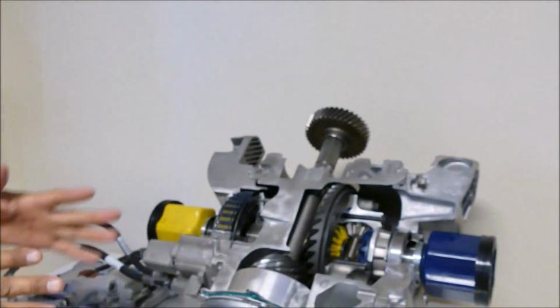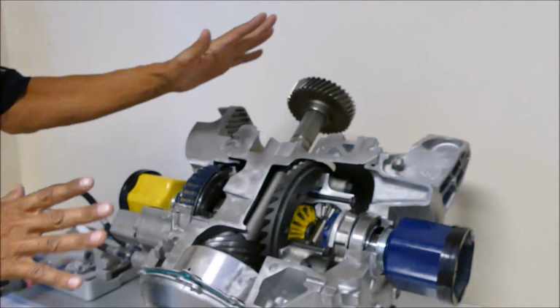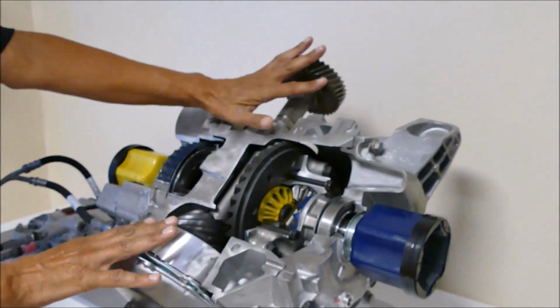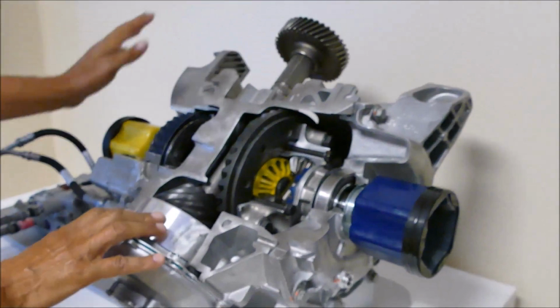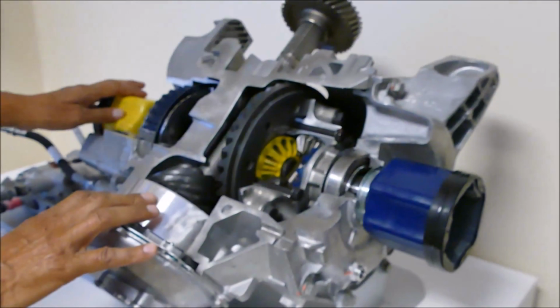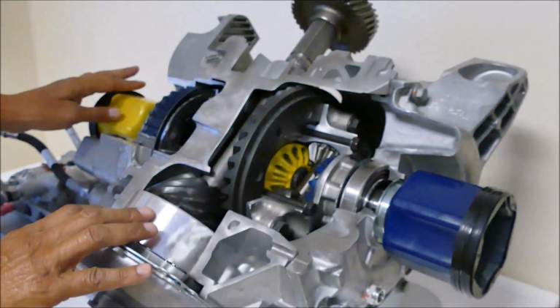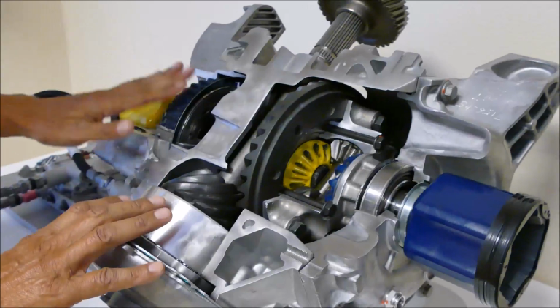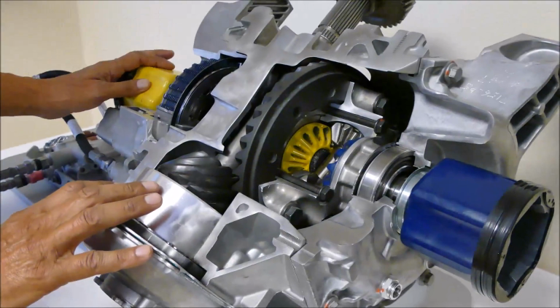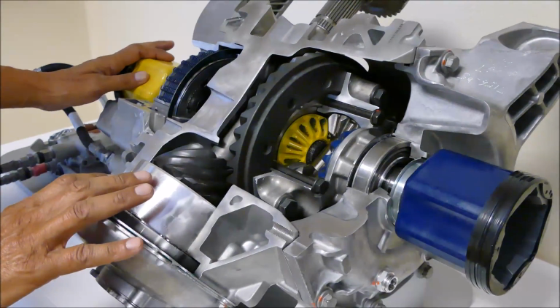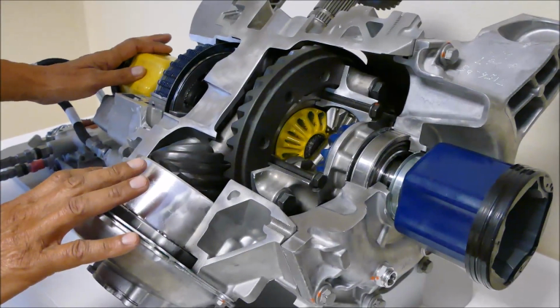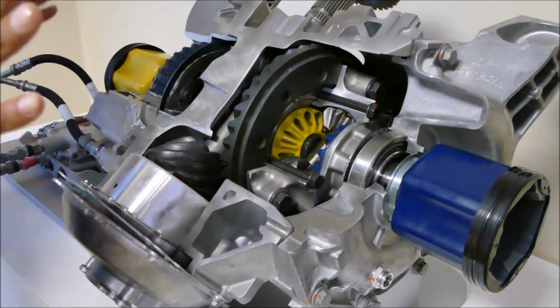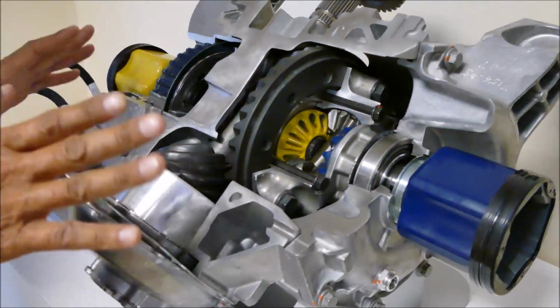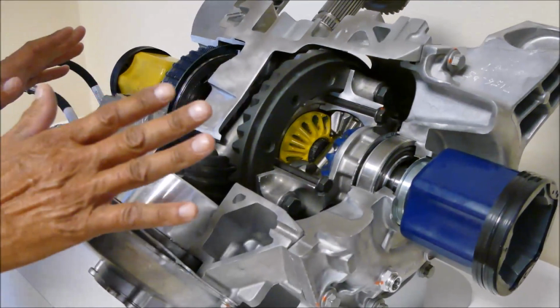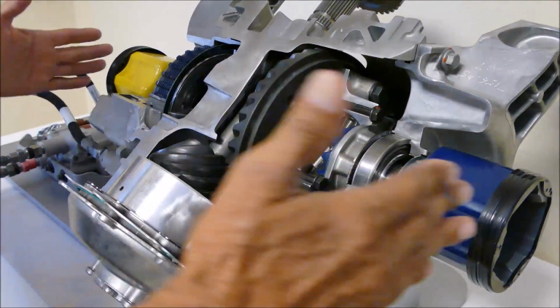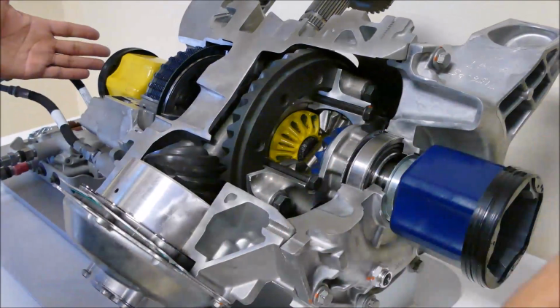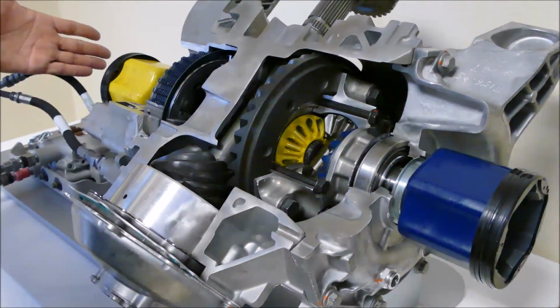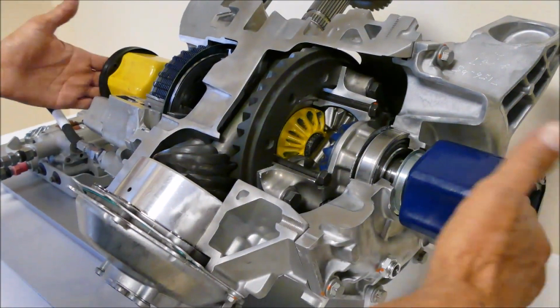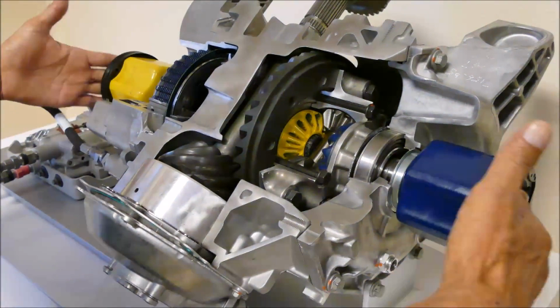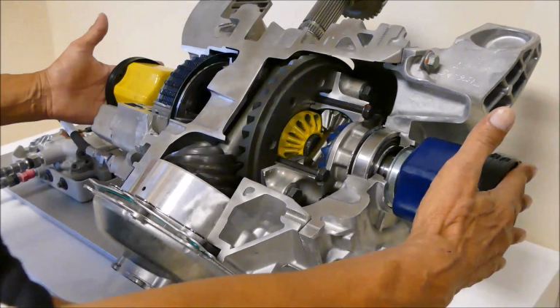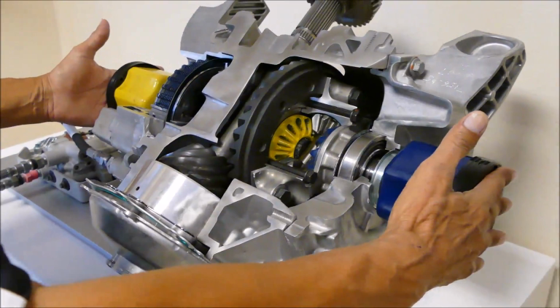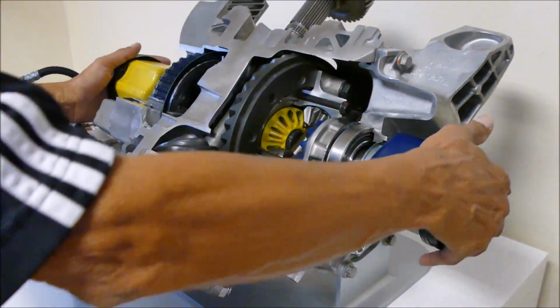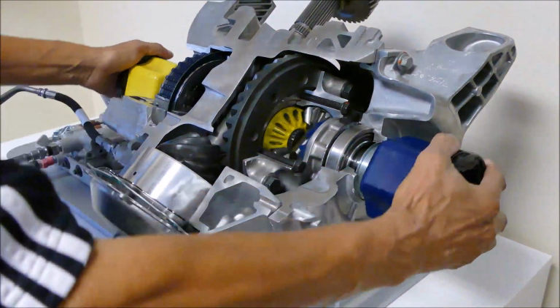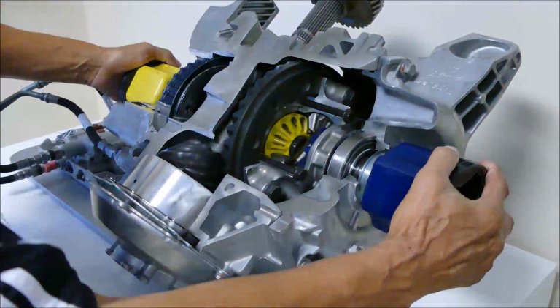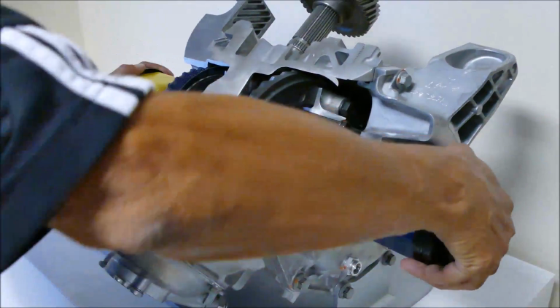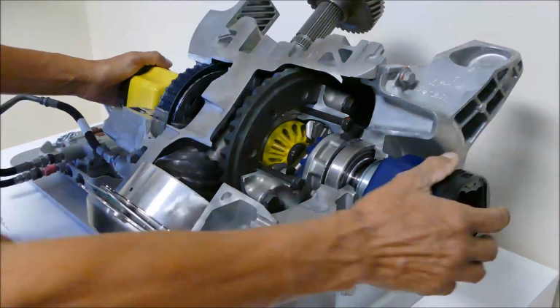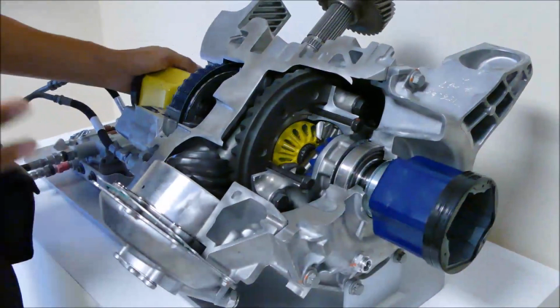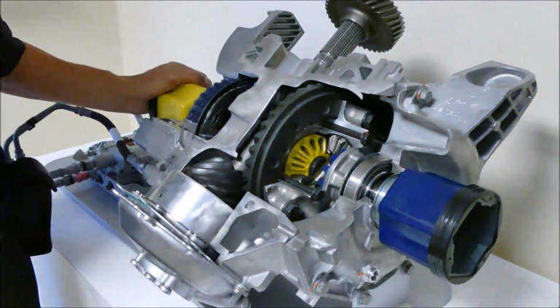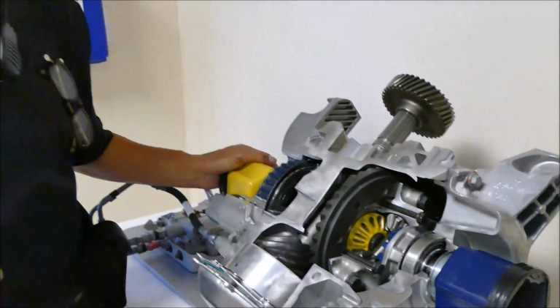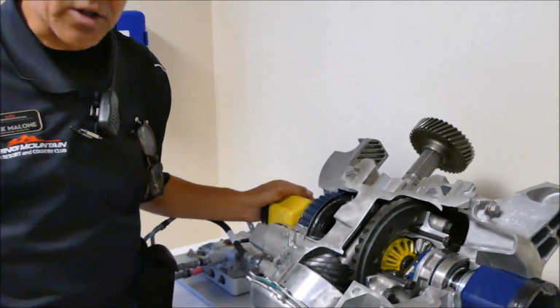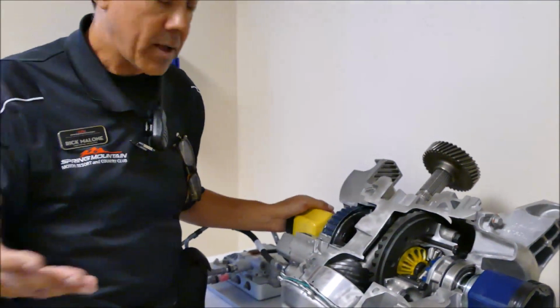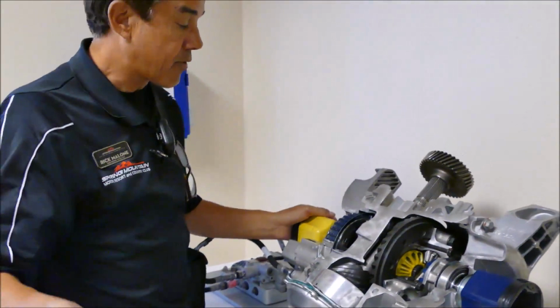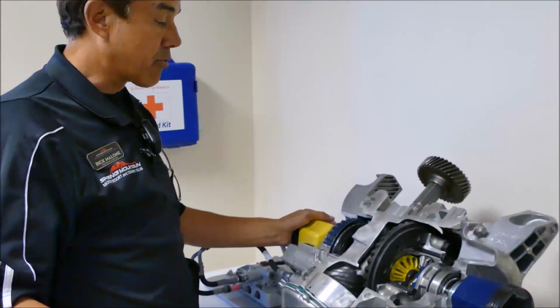Here's a cutaway of our differential — it's the electronic limited slip. It's called a differential because your axle shafts are connected on these couplings and it allows the axles to operate at different speeds, and that's where we get the term differential from.